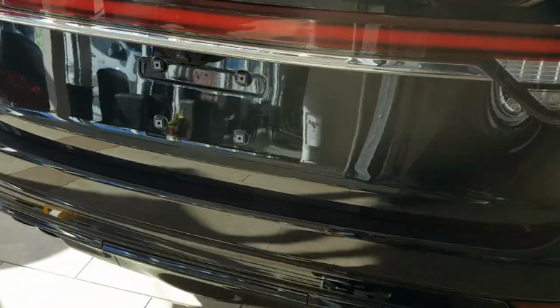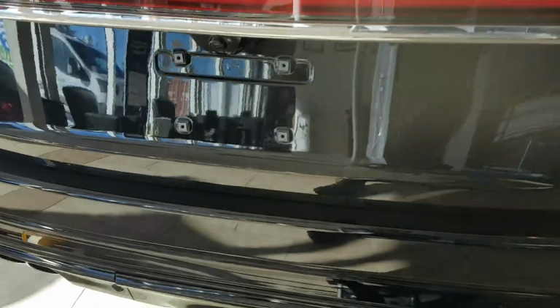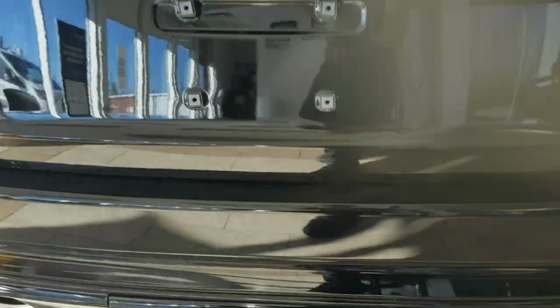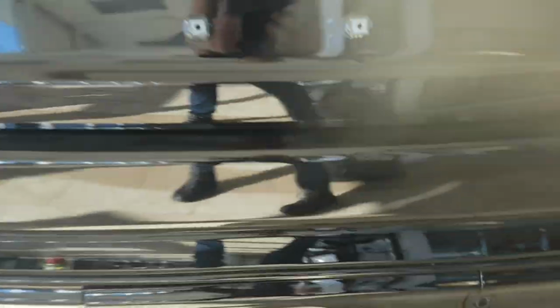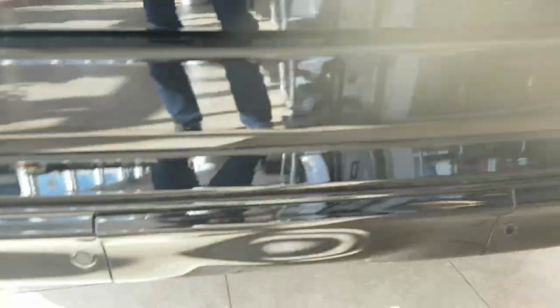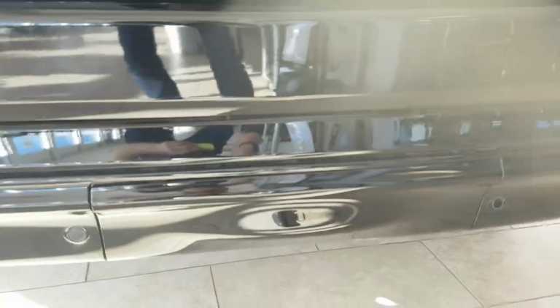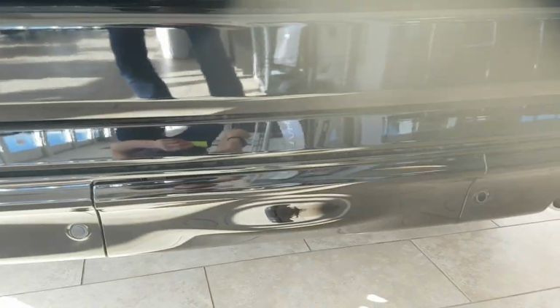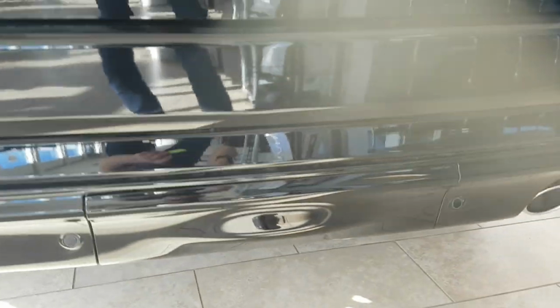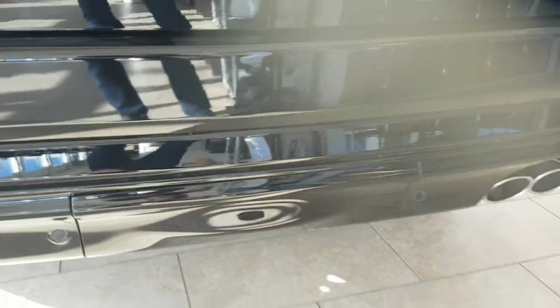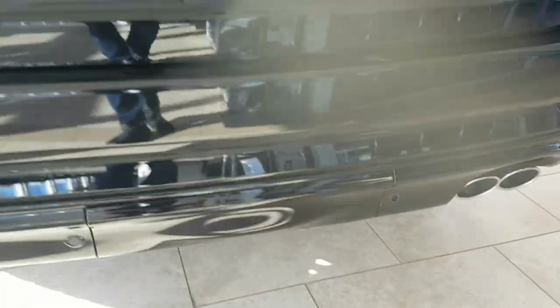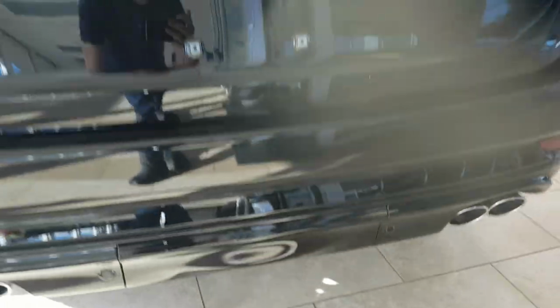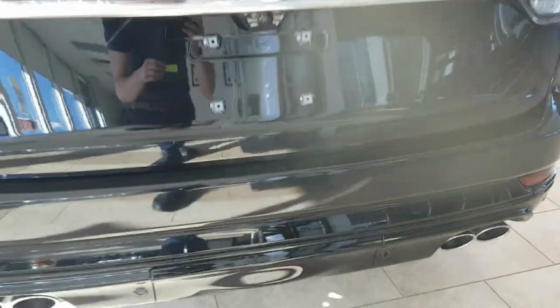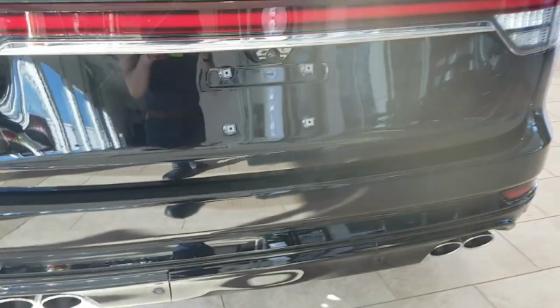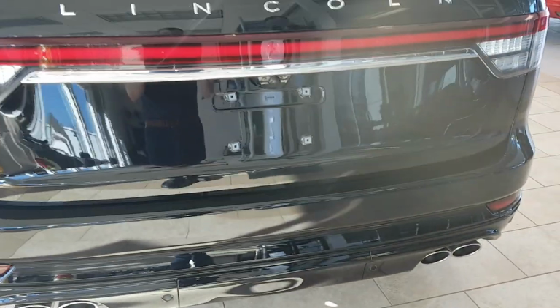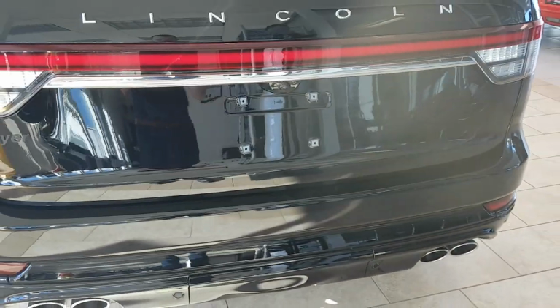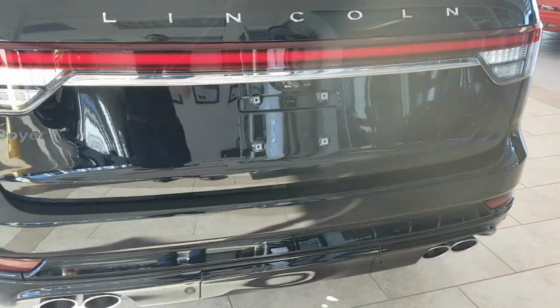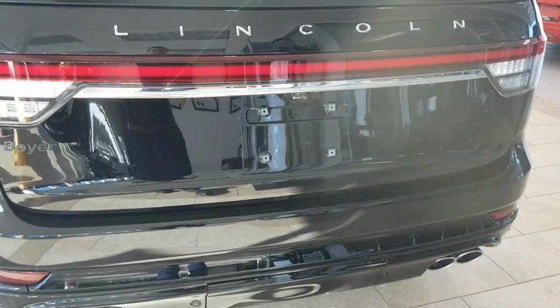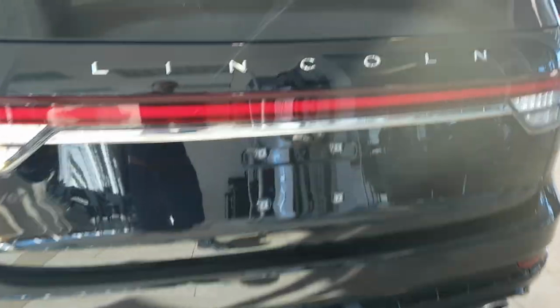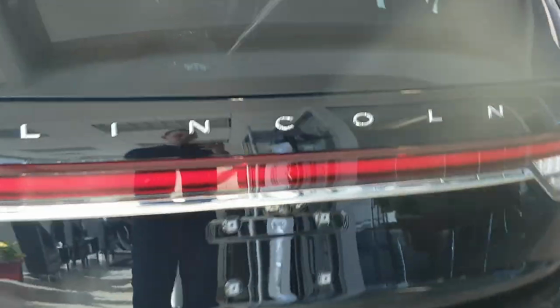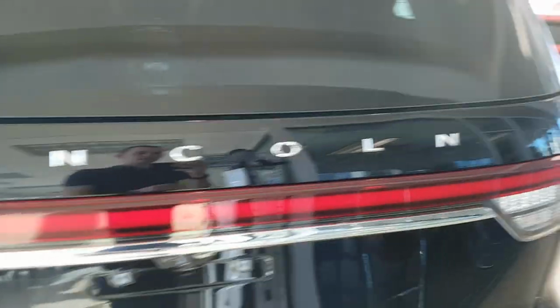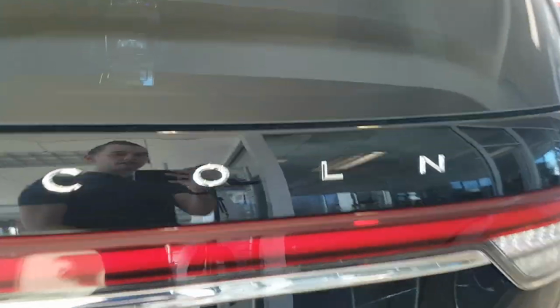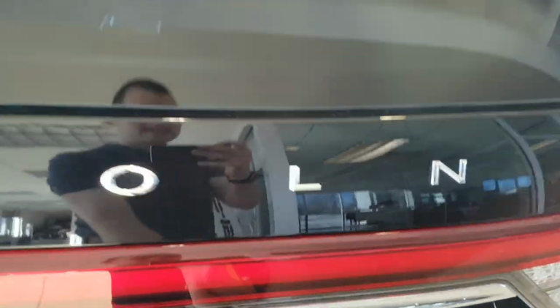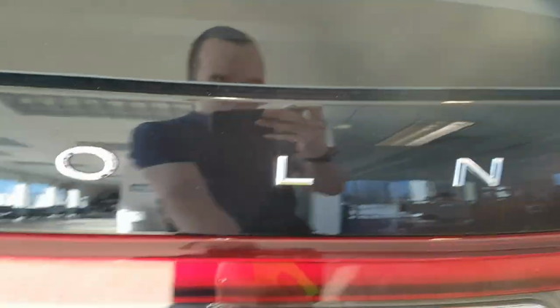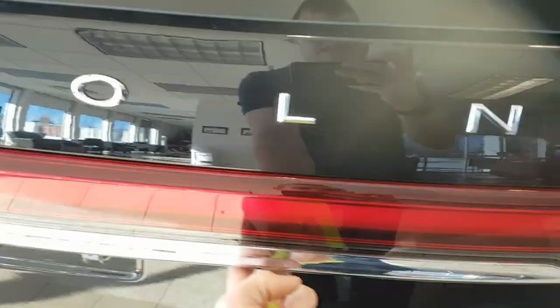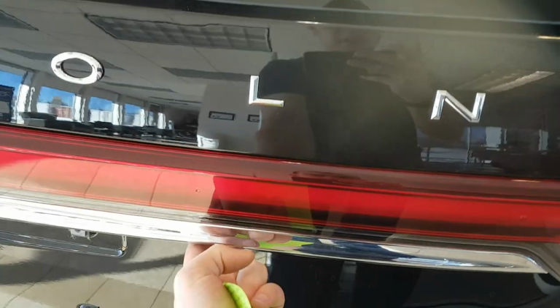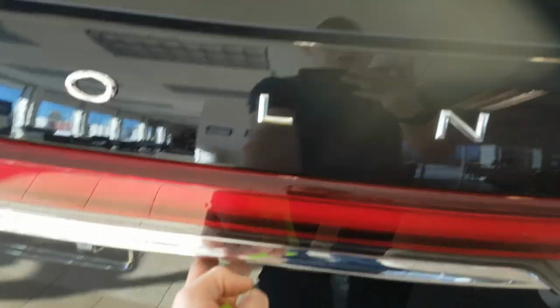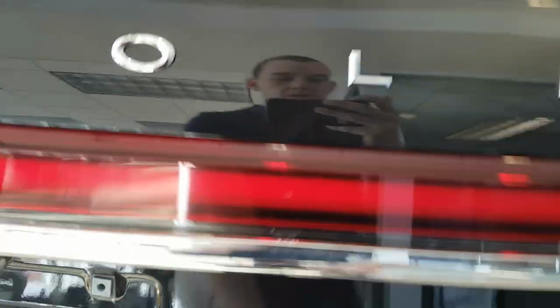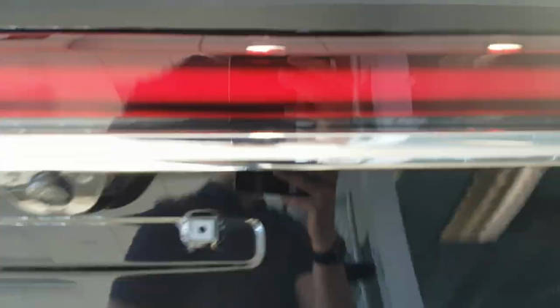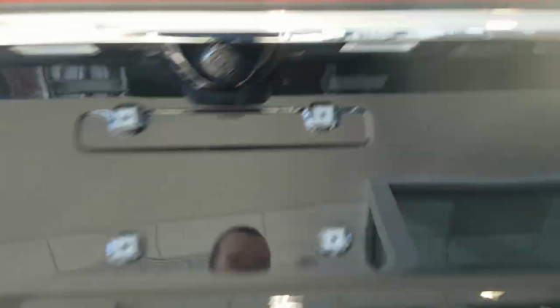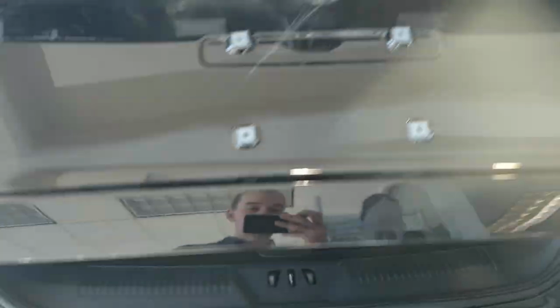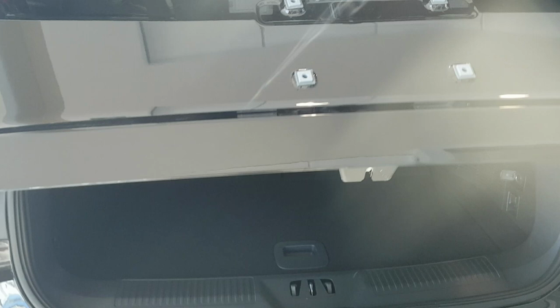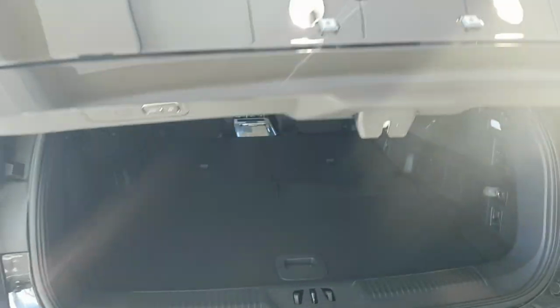Coming around the back, you do have a trailer hitch under that cover and the Class 4 trailer tow package, which is really nice.